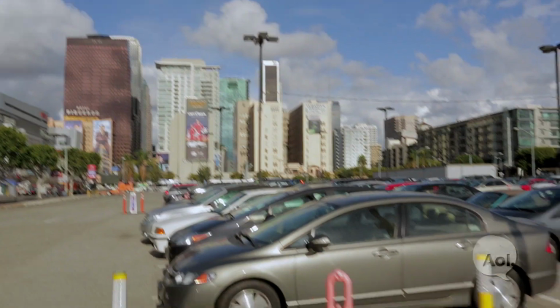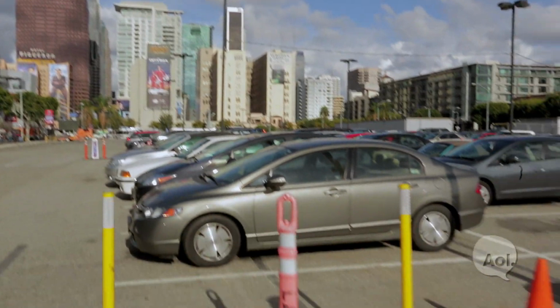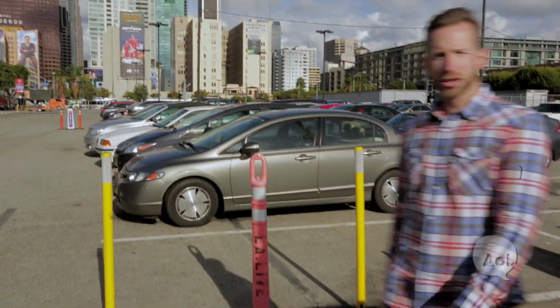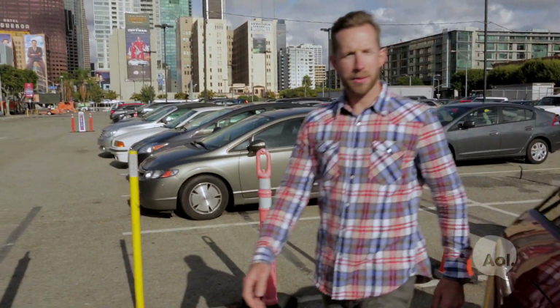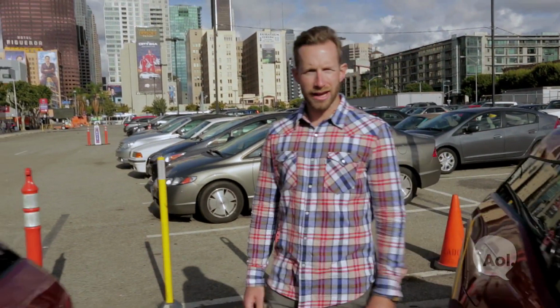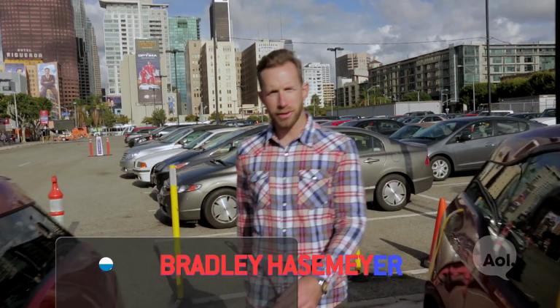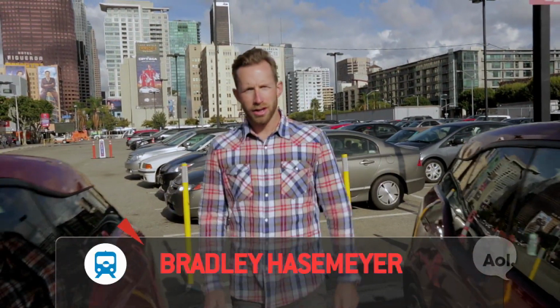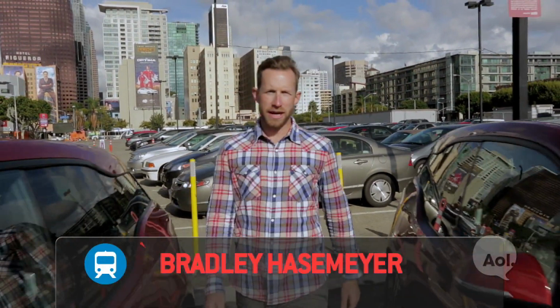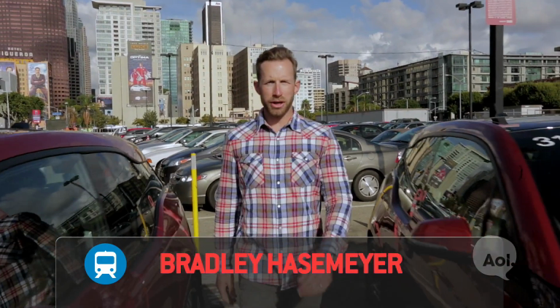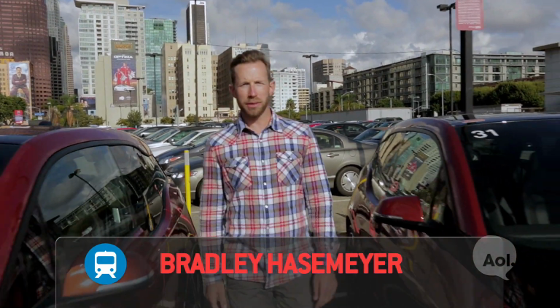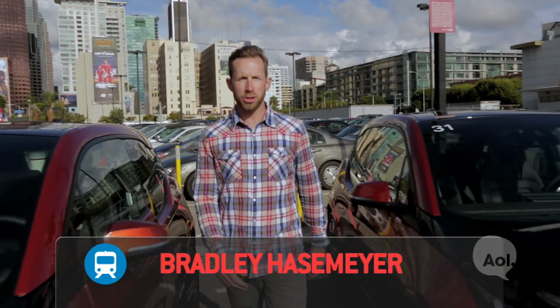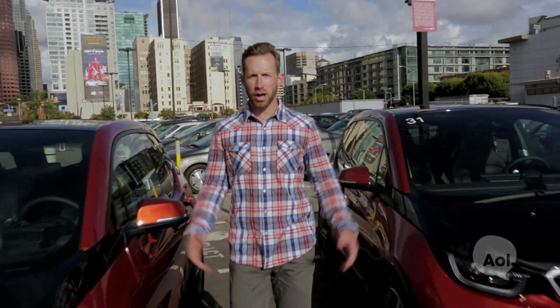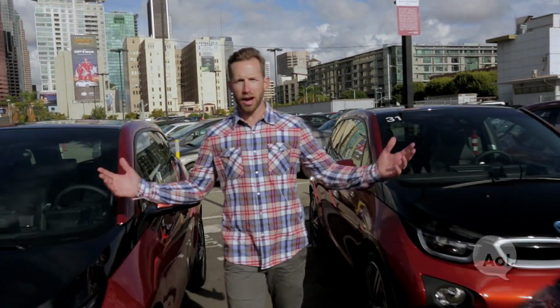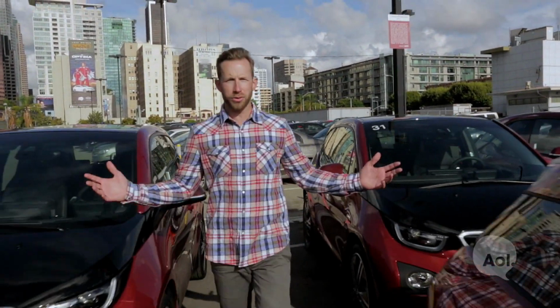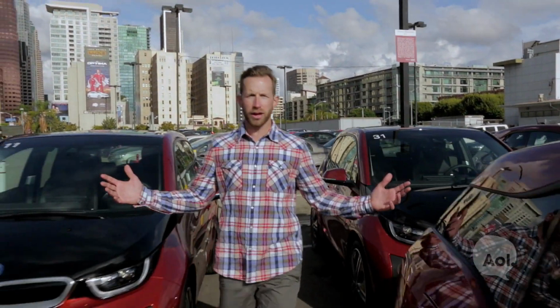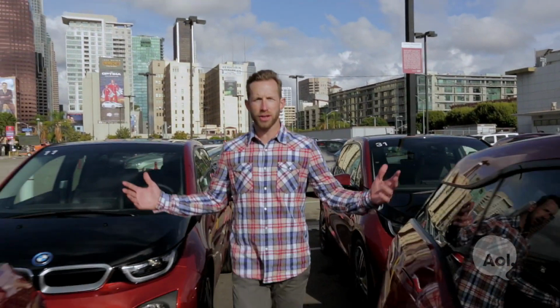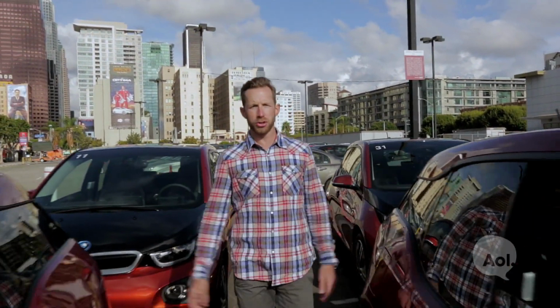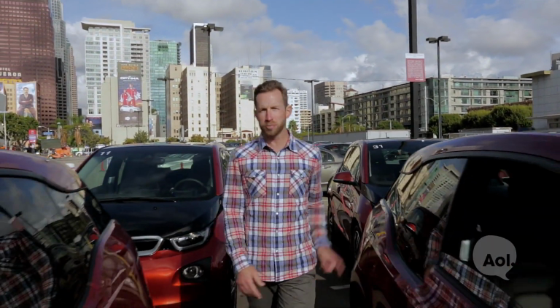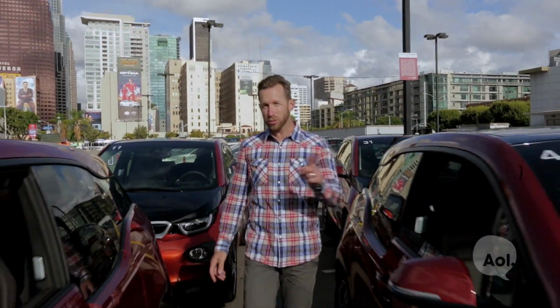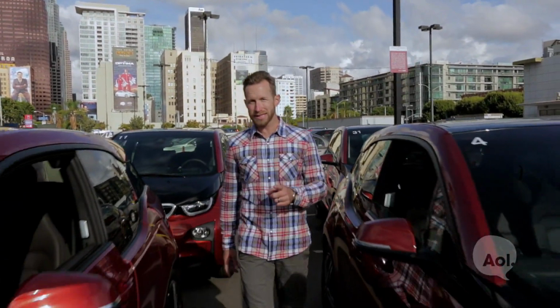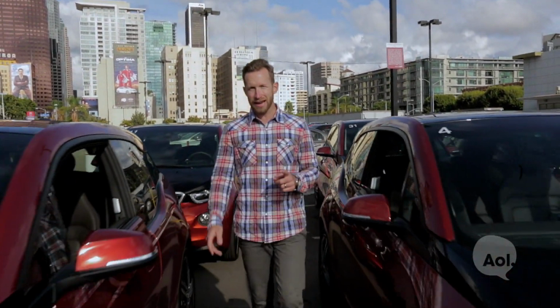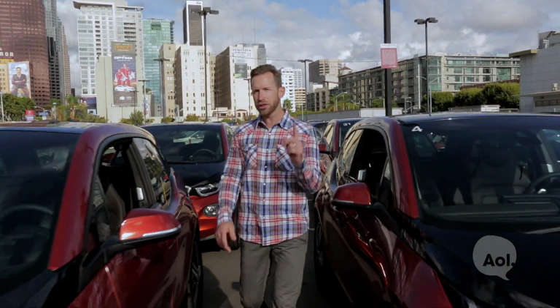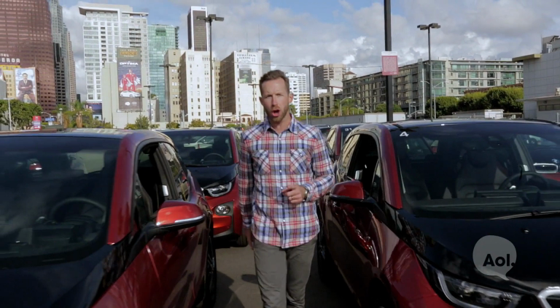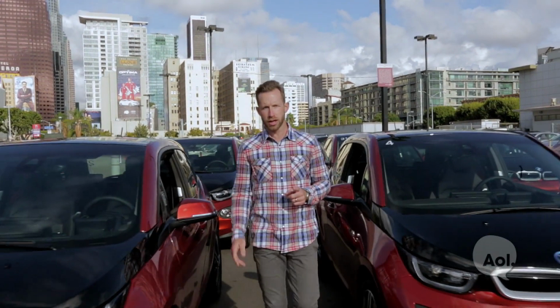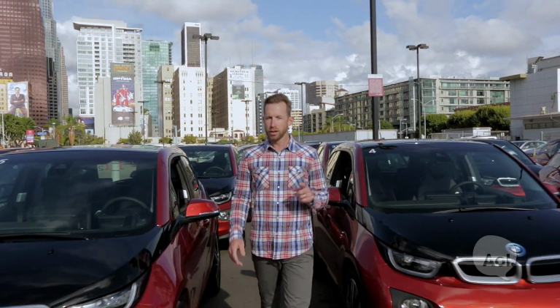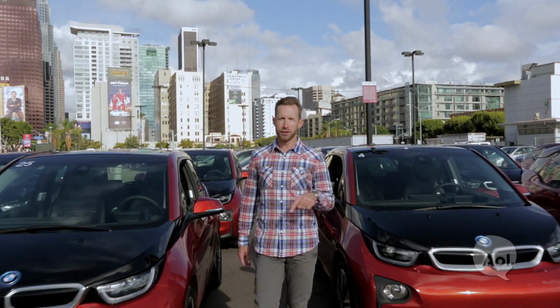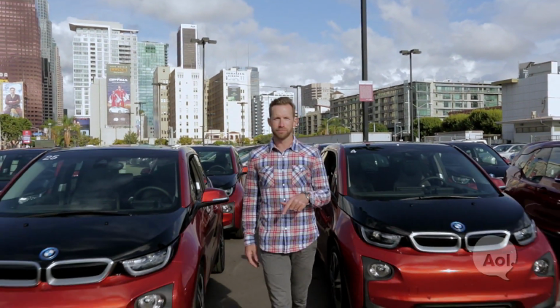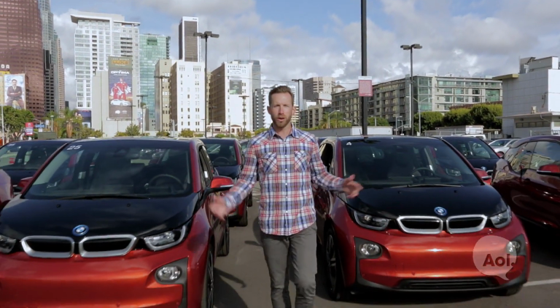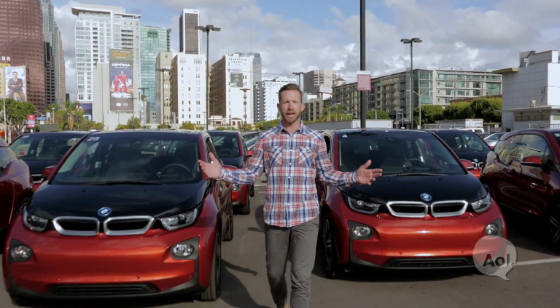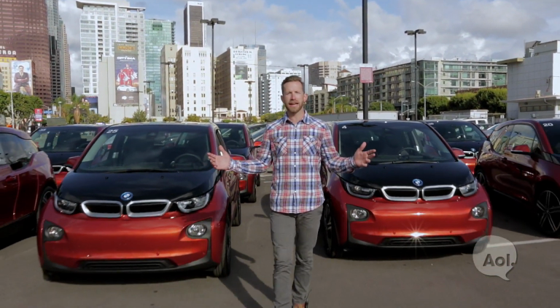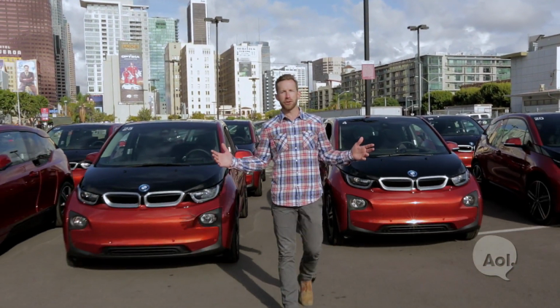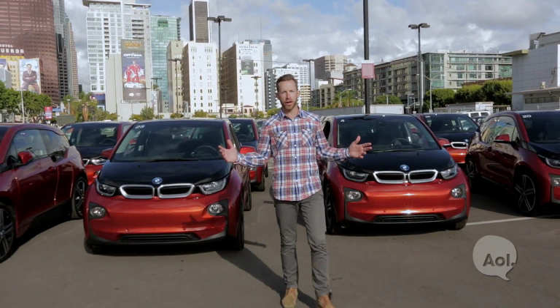Welcome to TransLogic. I'm Bradley Hasemeyer. For the past couple of years, BMW has brought their i3 to various auto shows, but that's where it stayed — at the shows. Until now, we get a chance to take it out on the street.